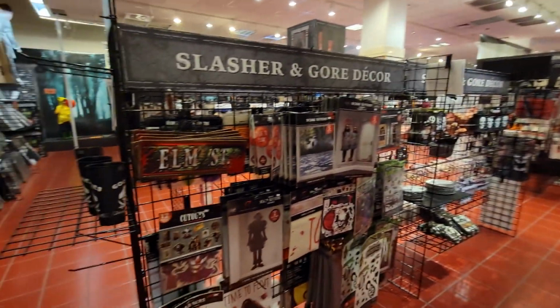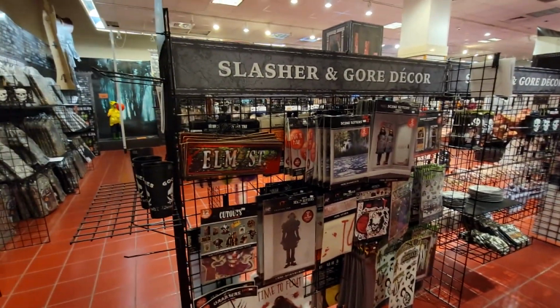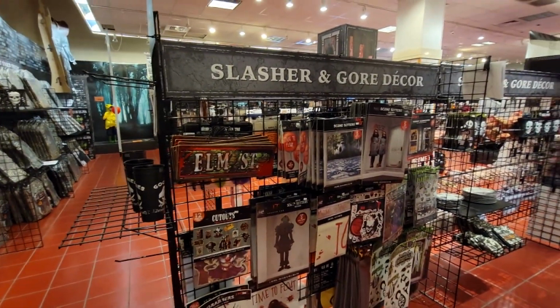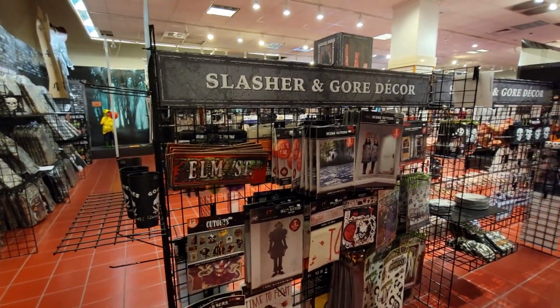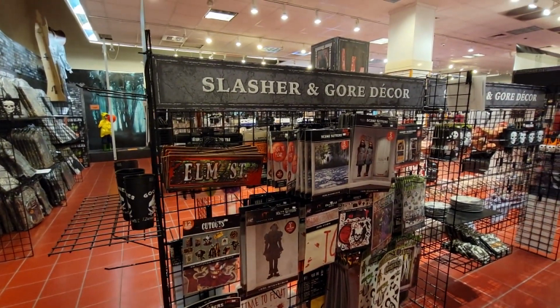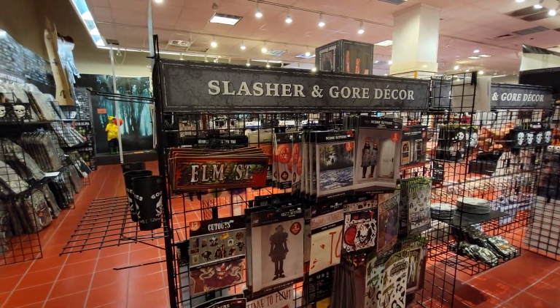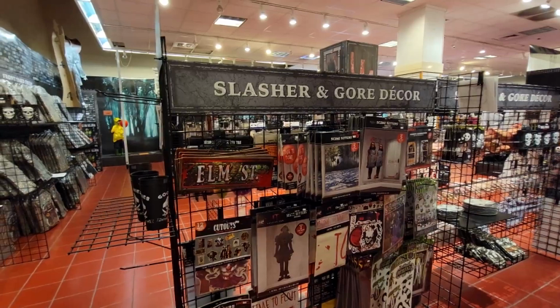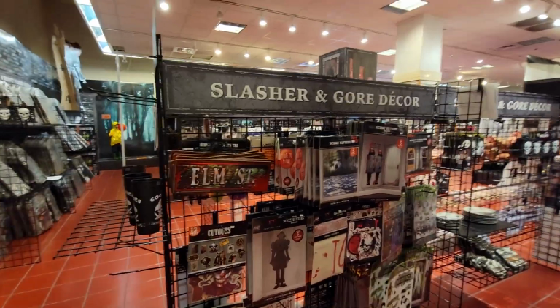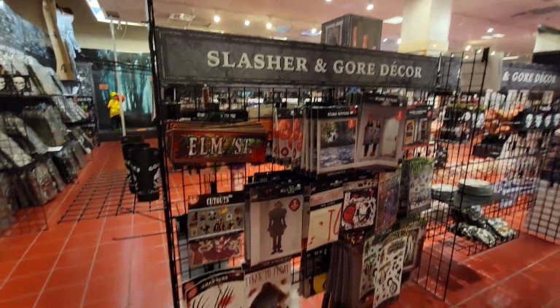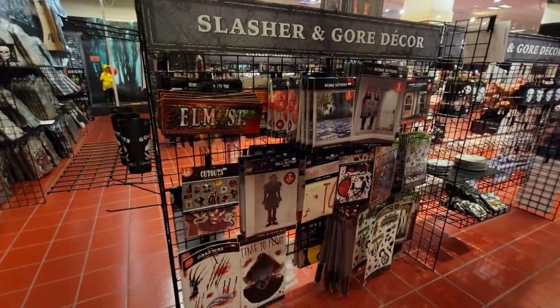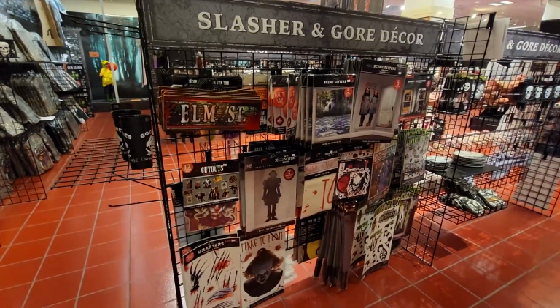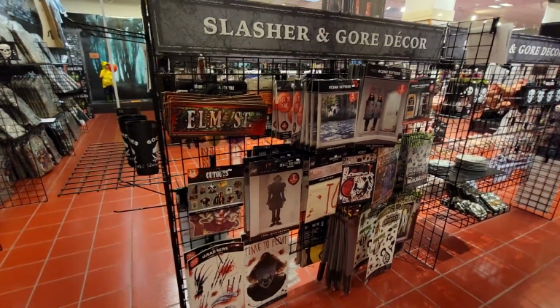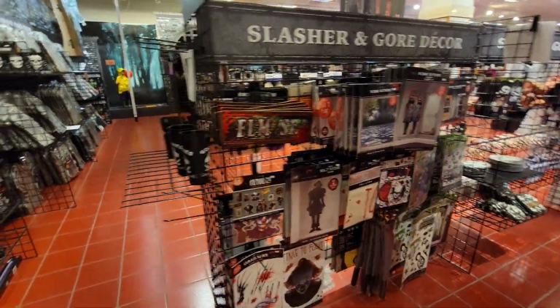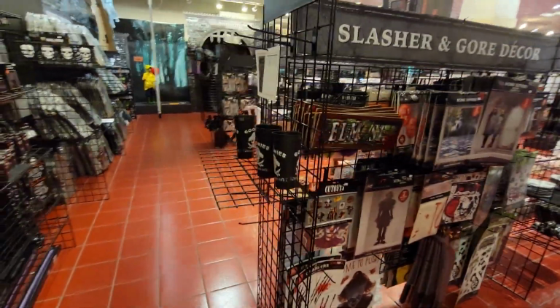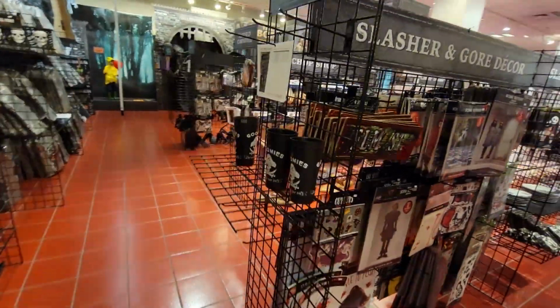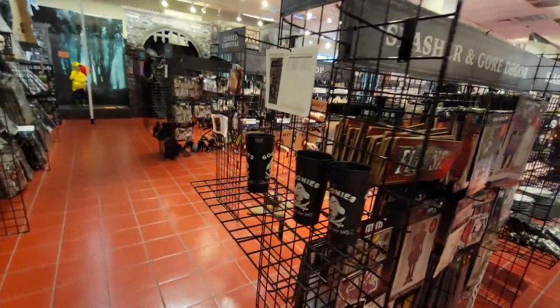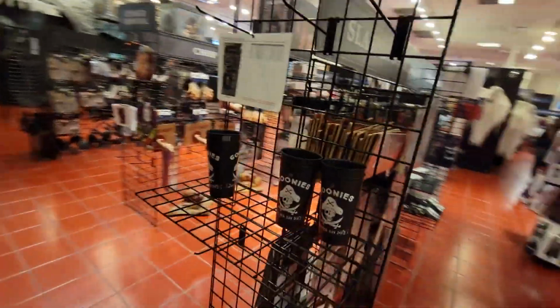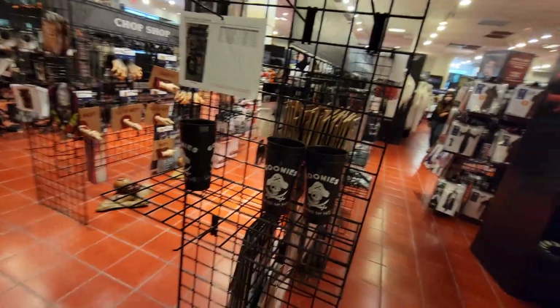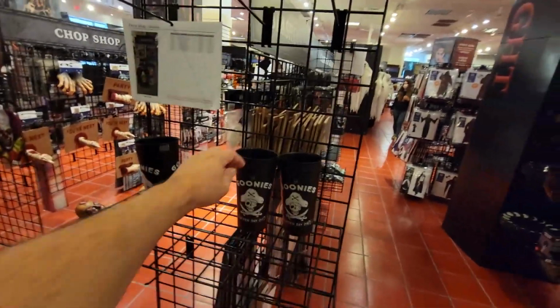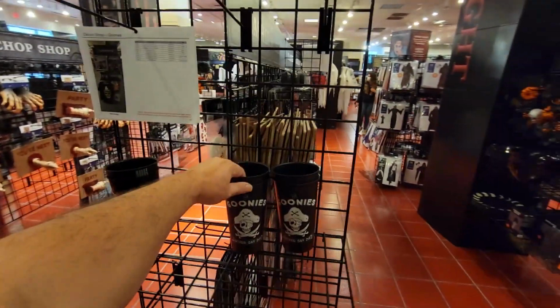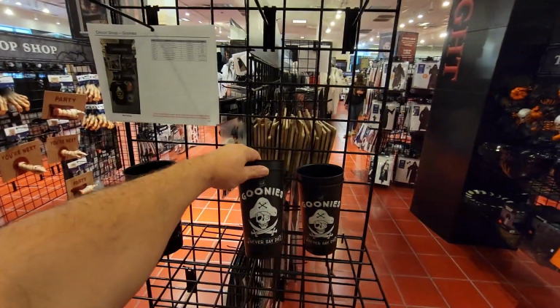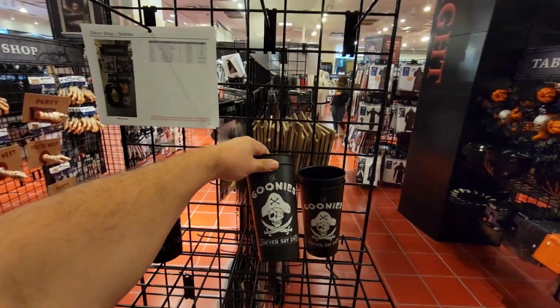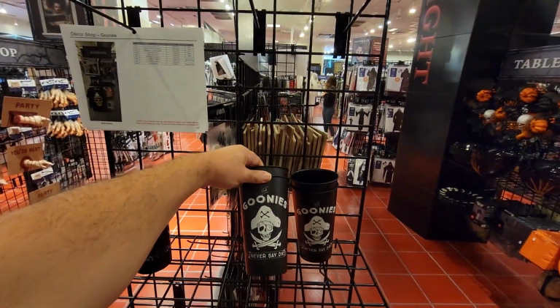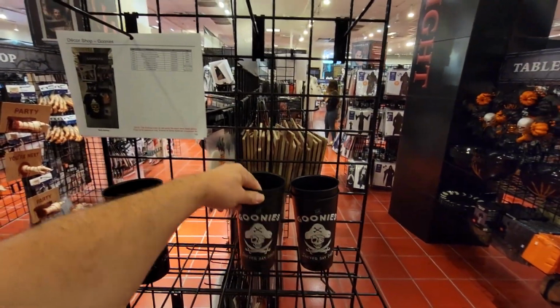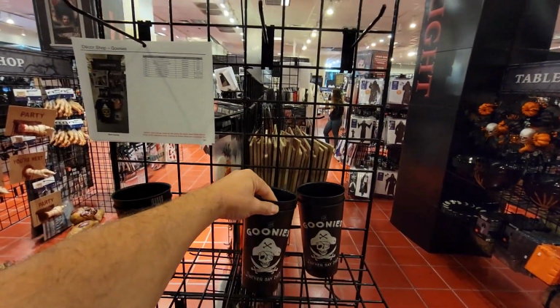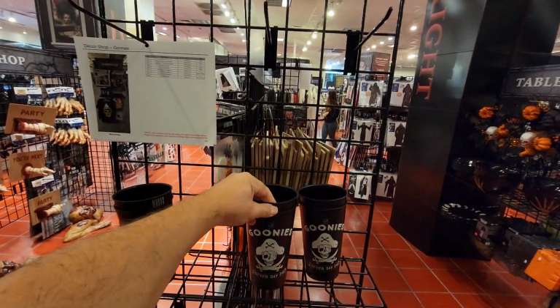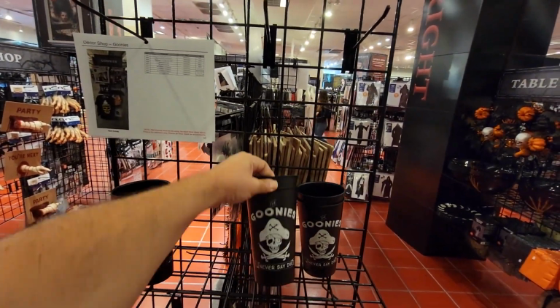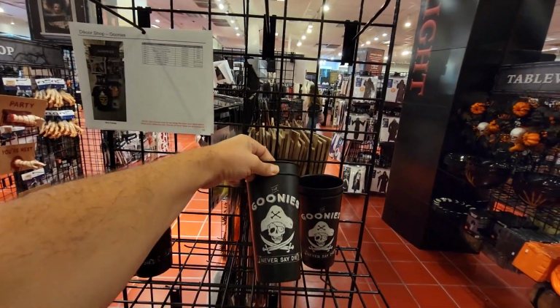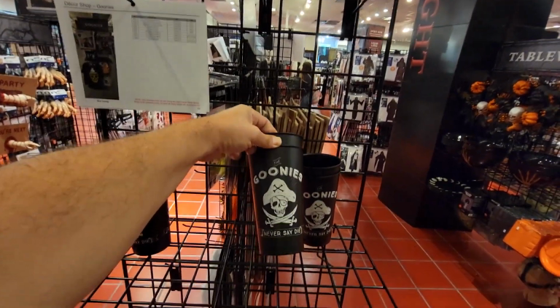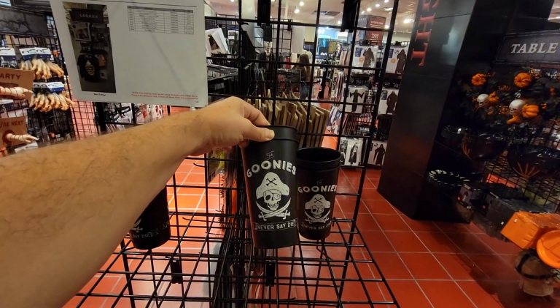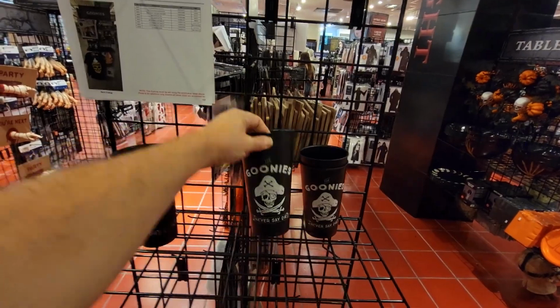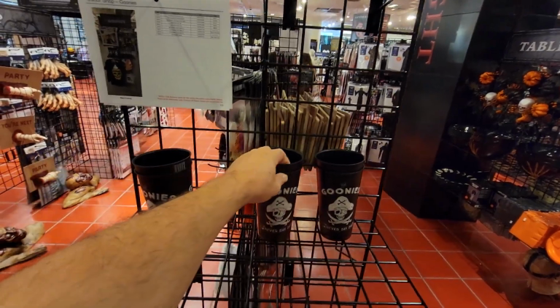You've got more slasher and gore decor right here — that's pretty neat. And then of course, oh wow — Goonies Never Say Die! Little tumblers. Those are pretty neat, I like those.